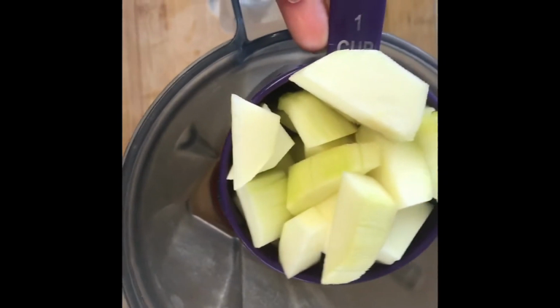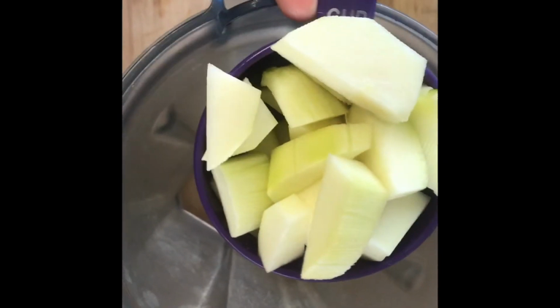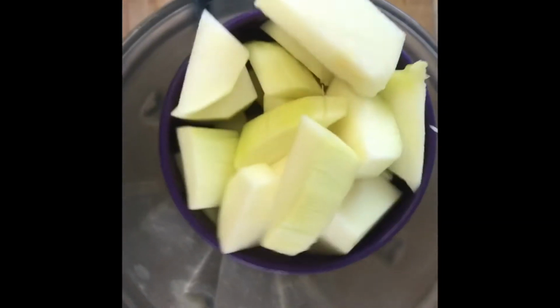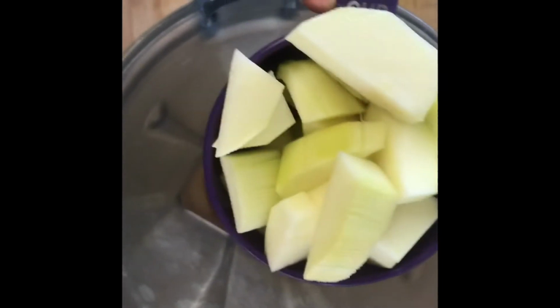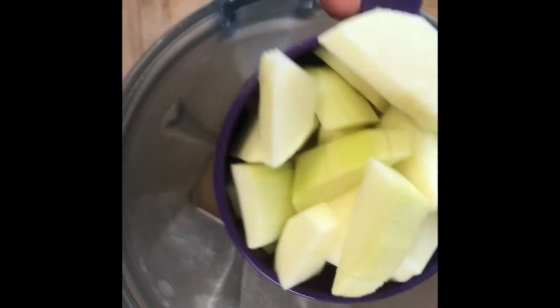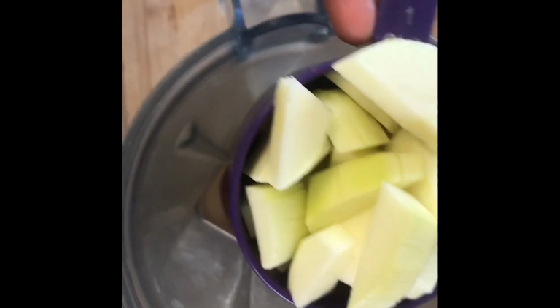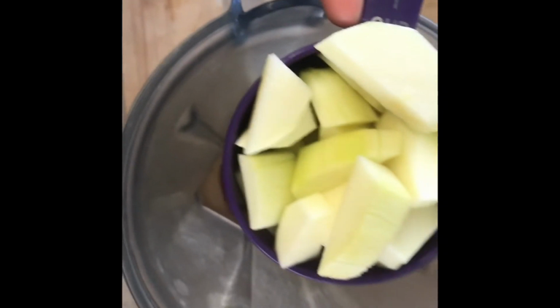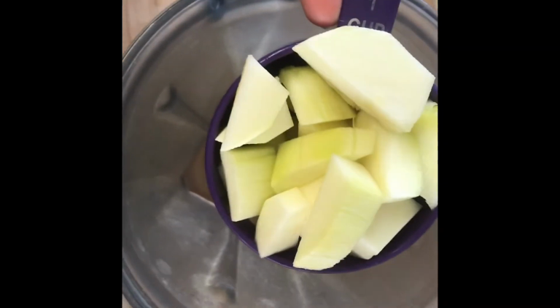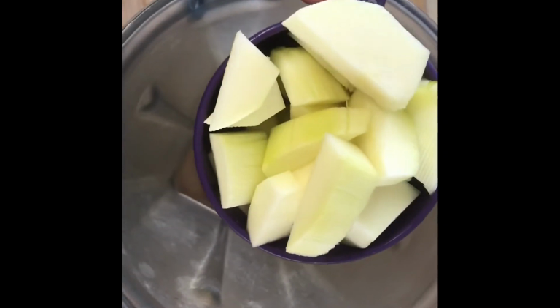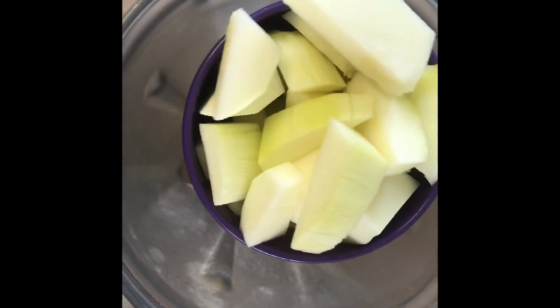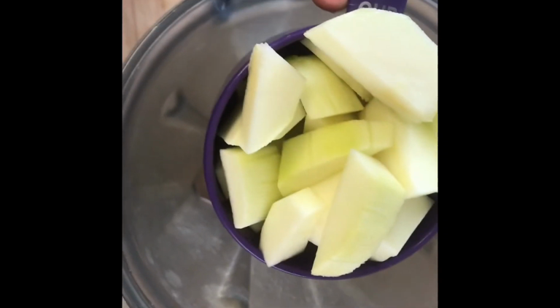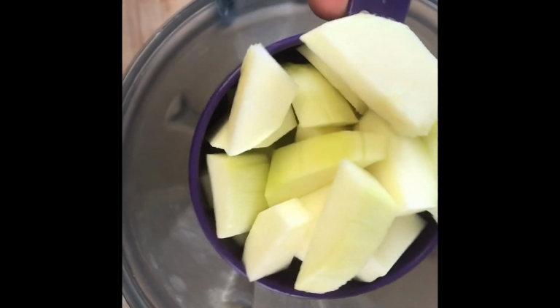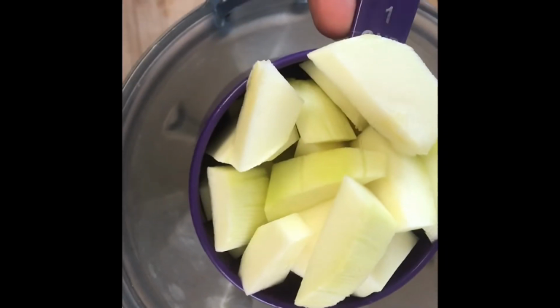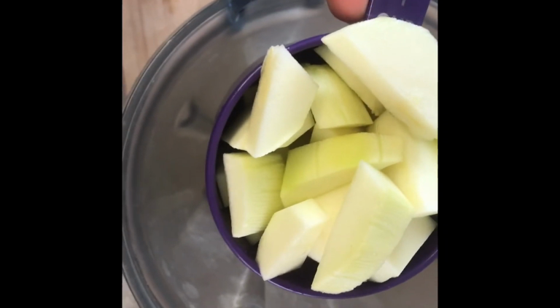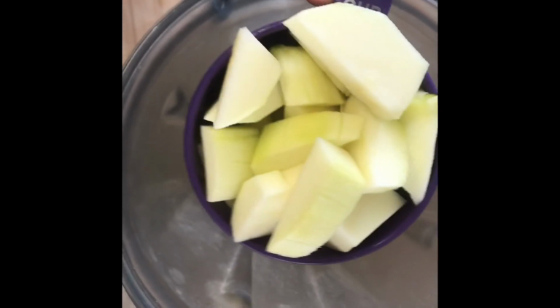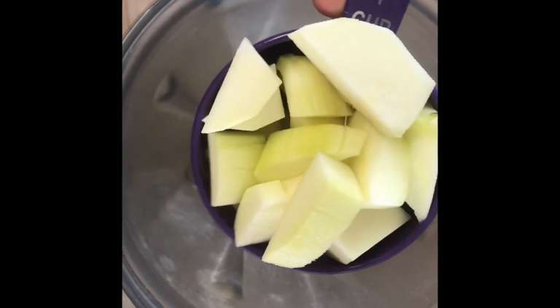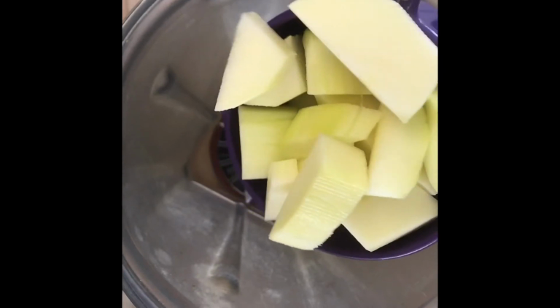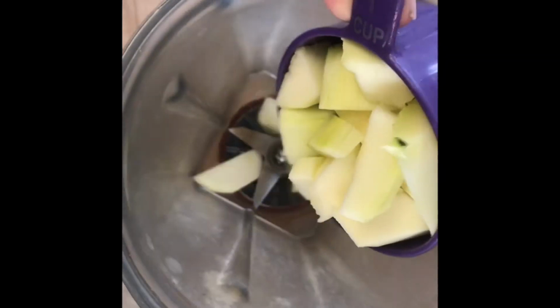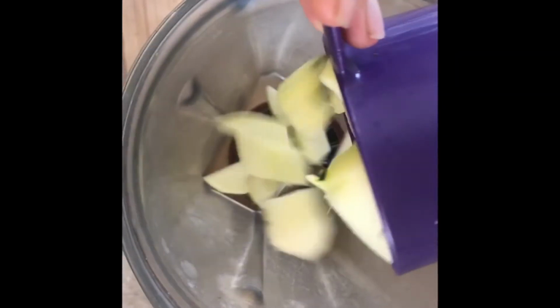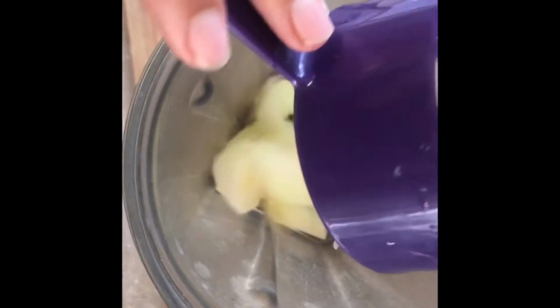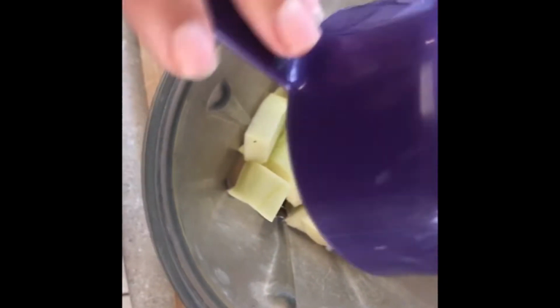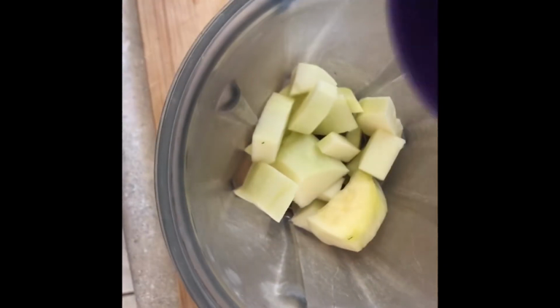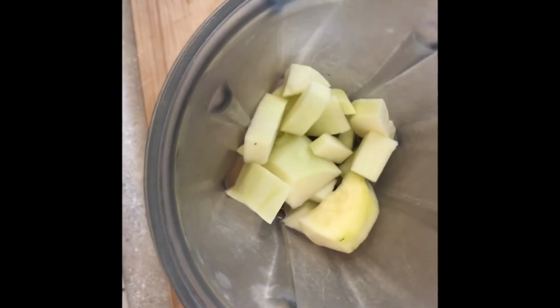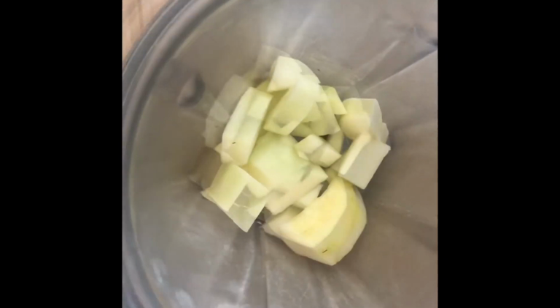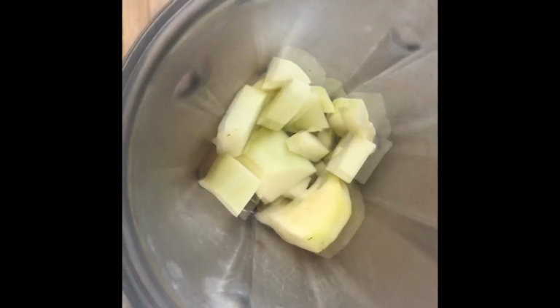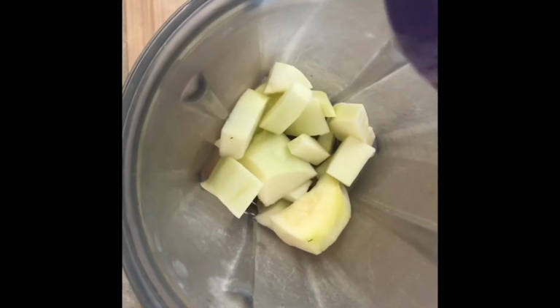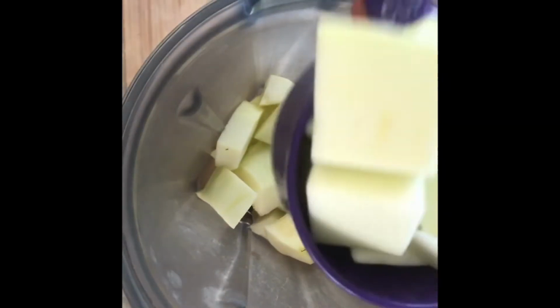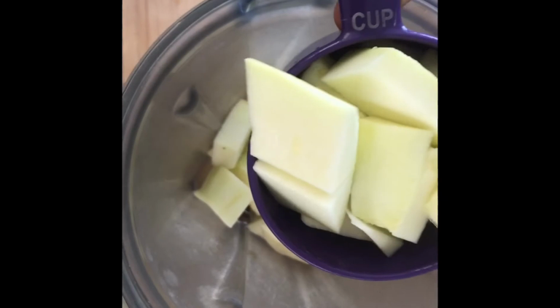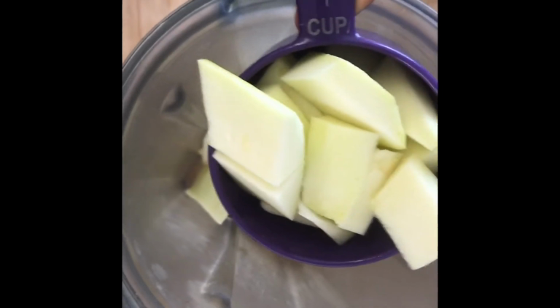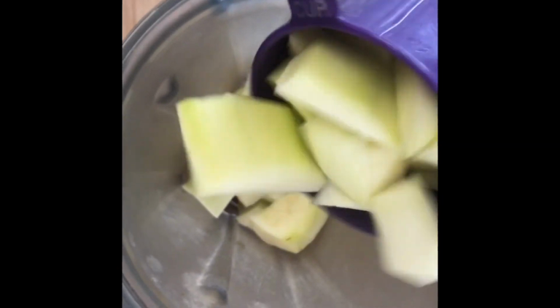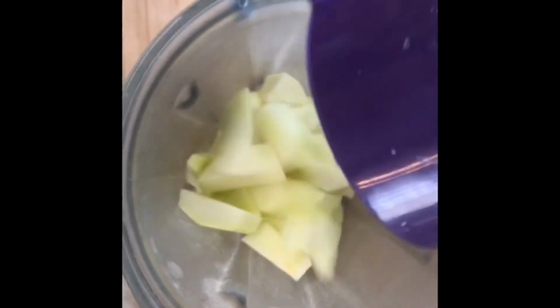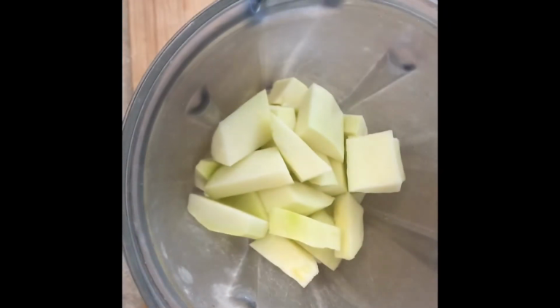I add zucchini — this is a peeled zucchini and I just cut it on the outside, not taking the seeds in. That's one cup, and then there is two cups of zucchini total.